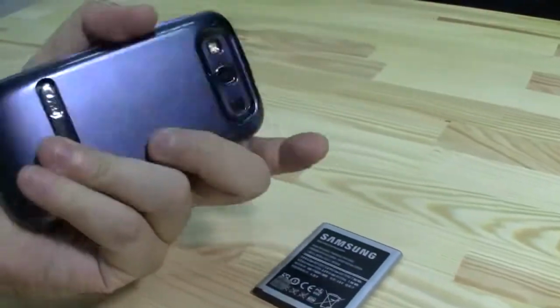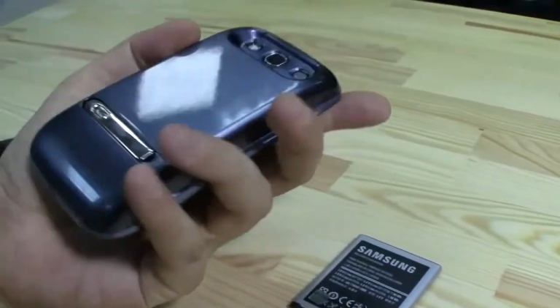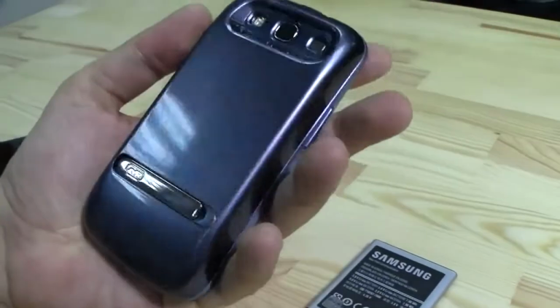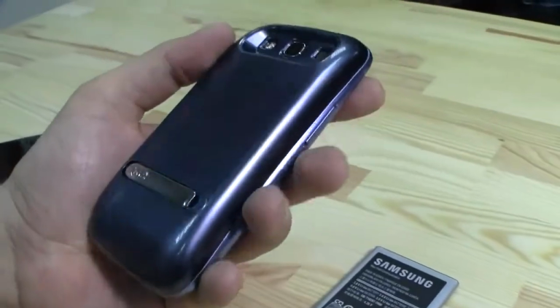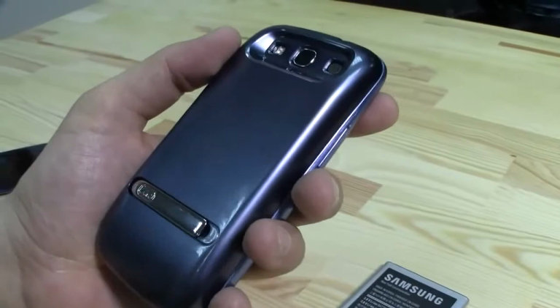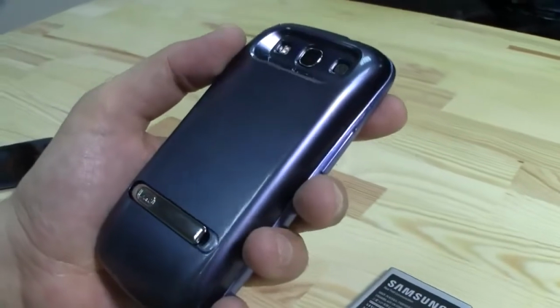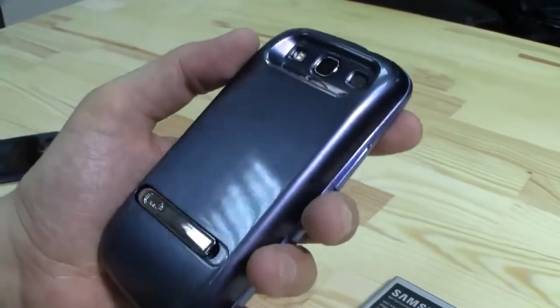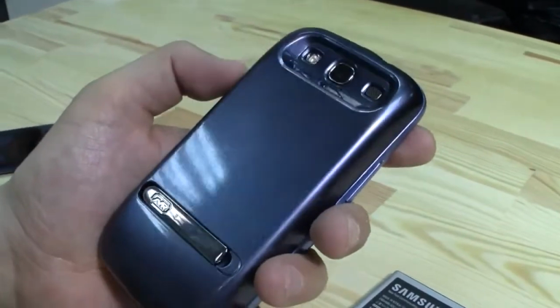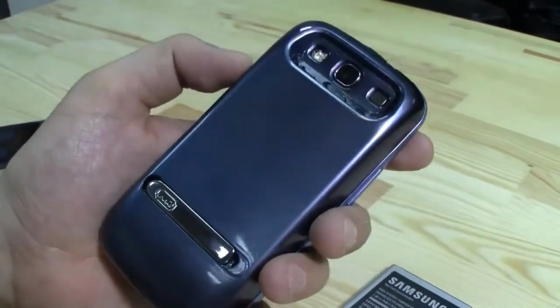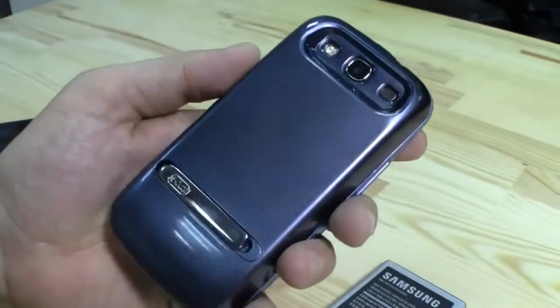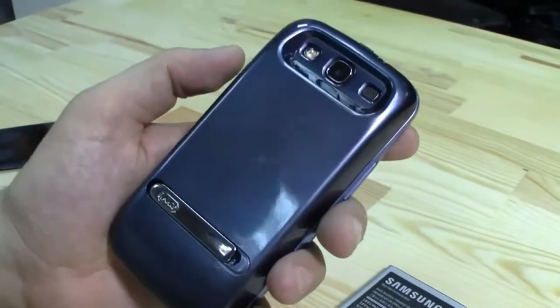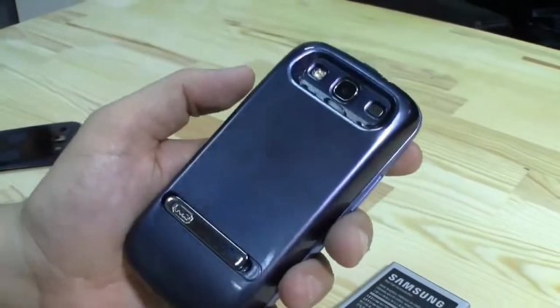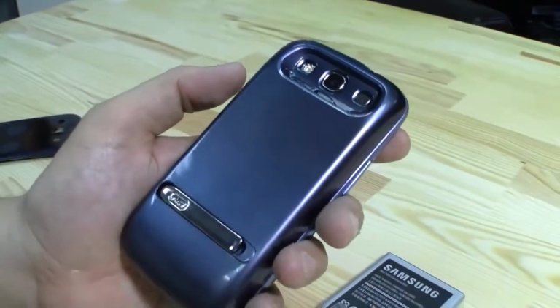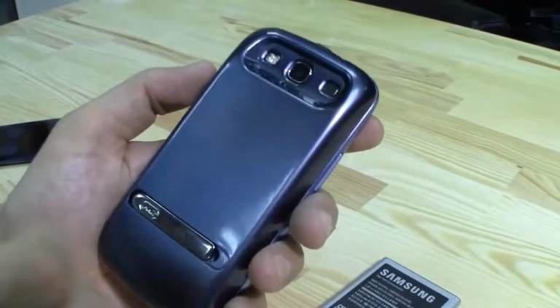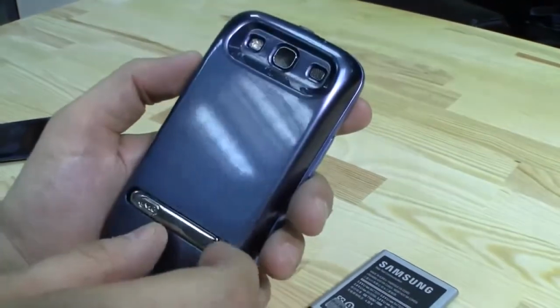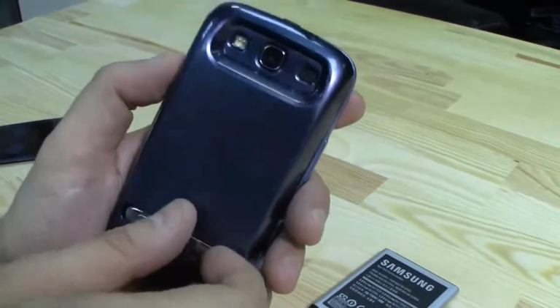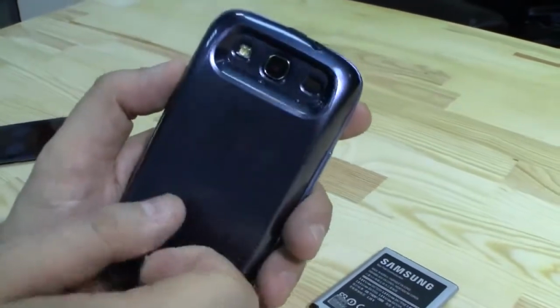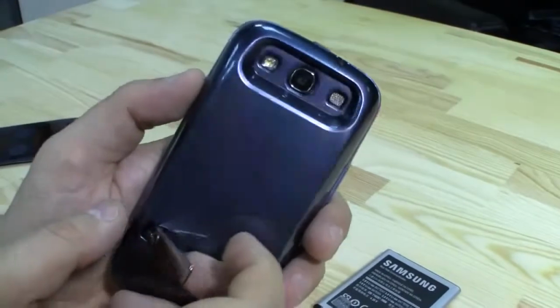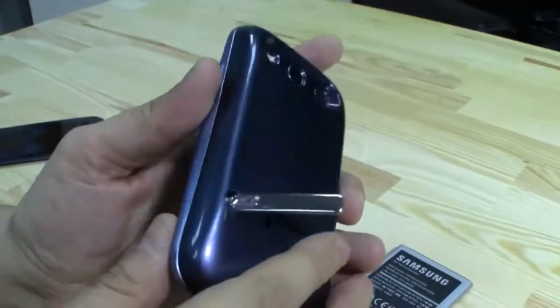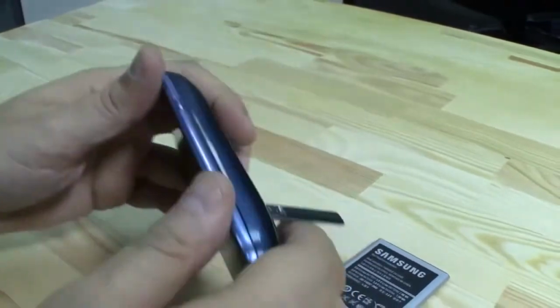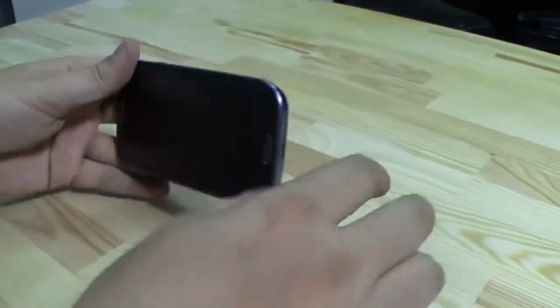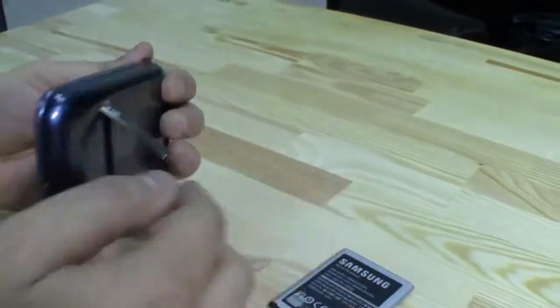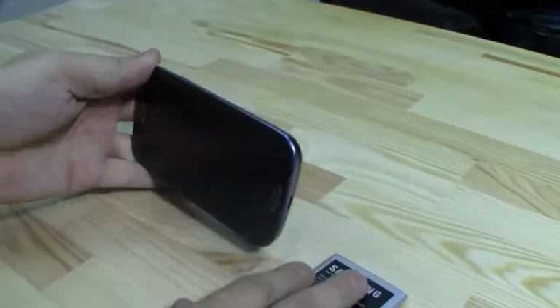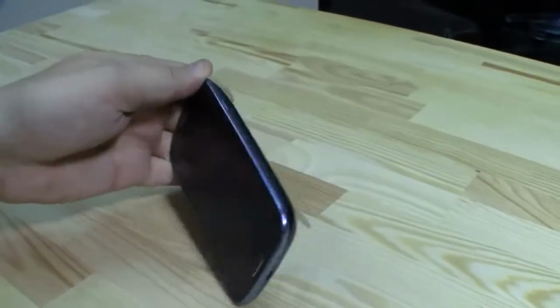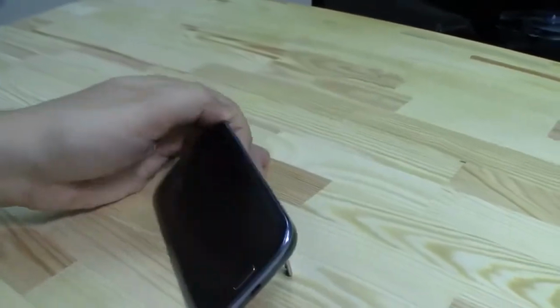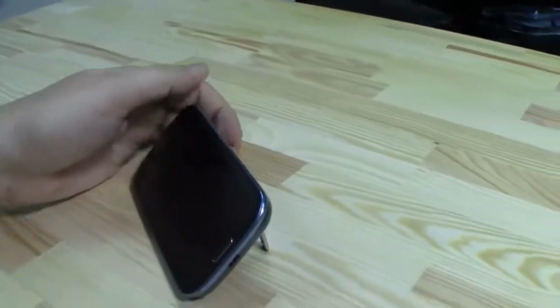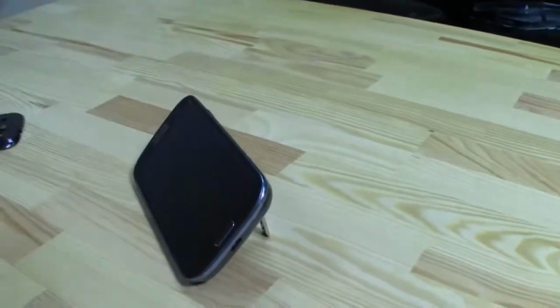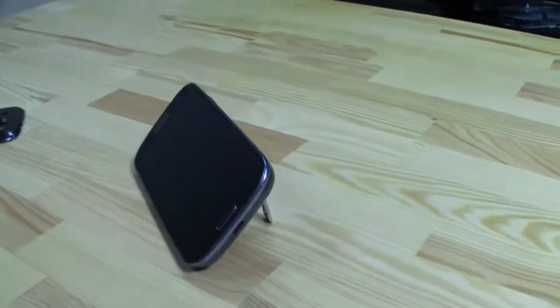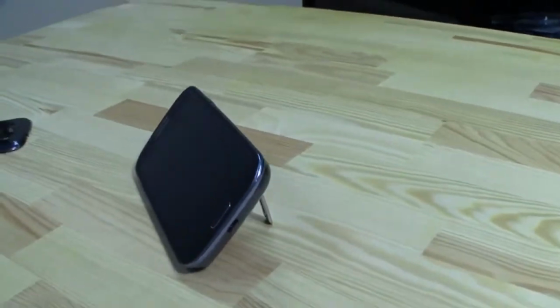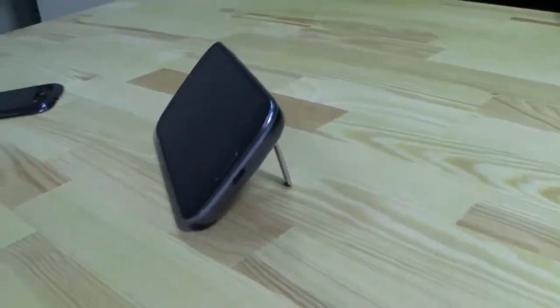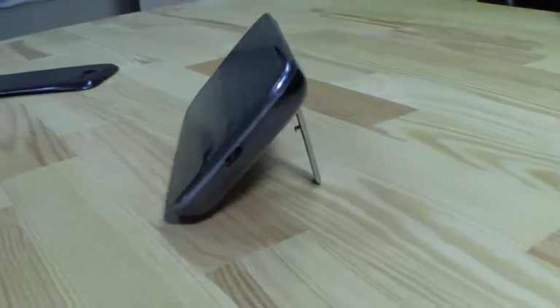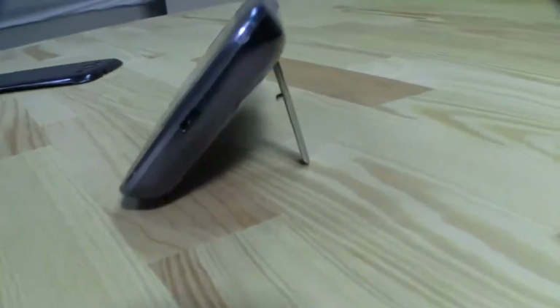So this definitely lasts for at least — that was almost 30 hours with me. Plus it also has a little stand. Look at this. It's kind of neat.